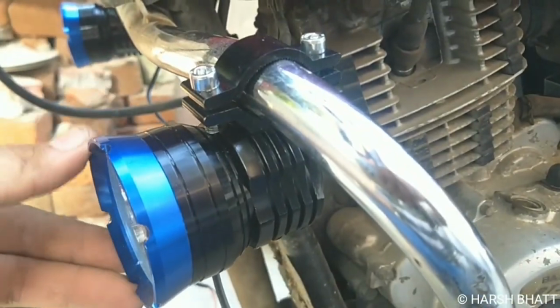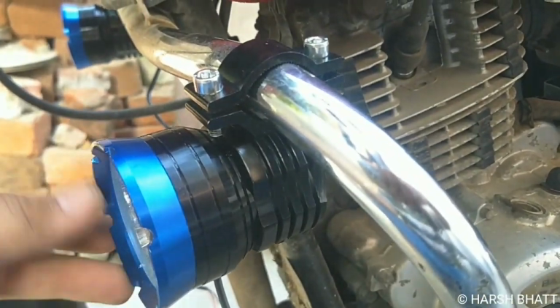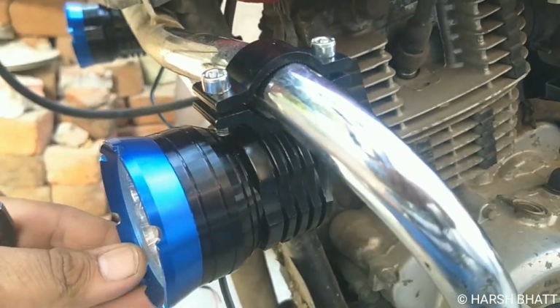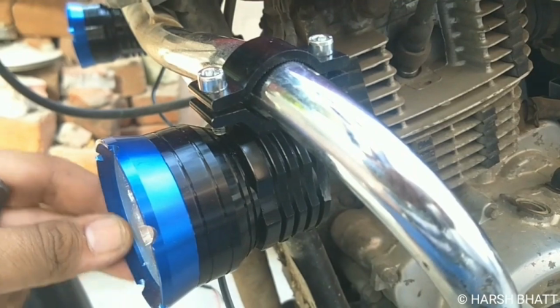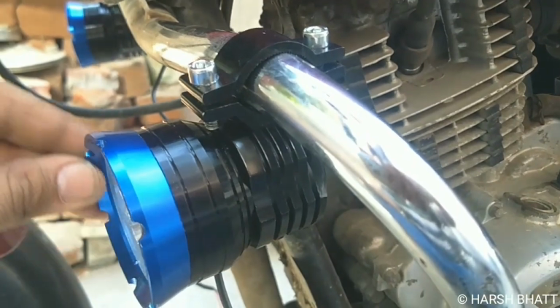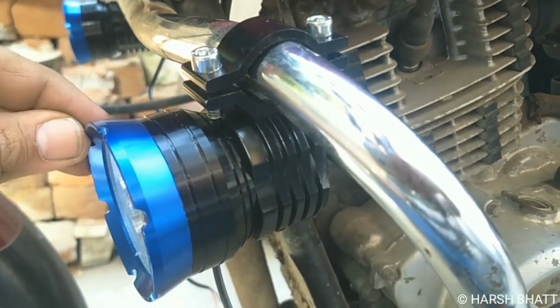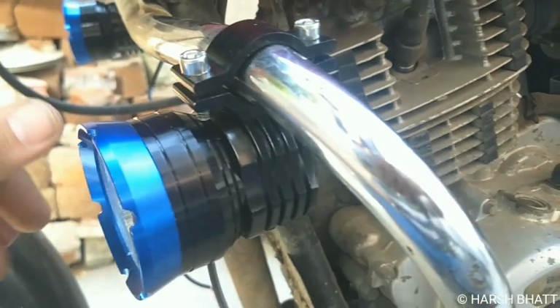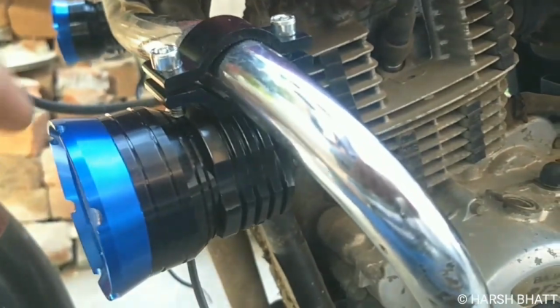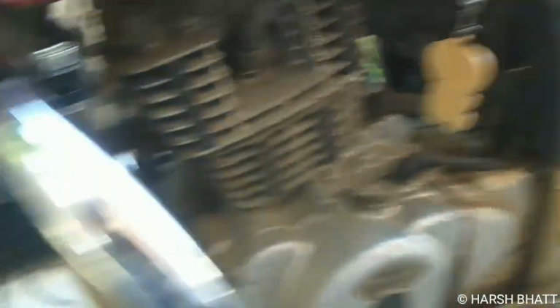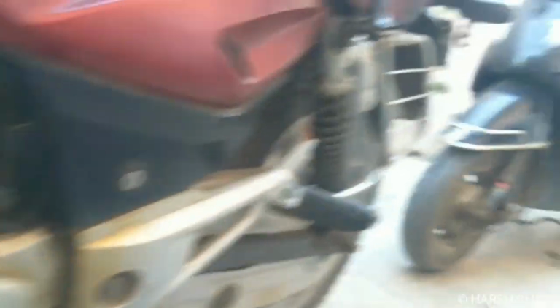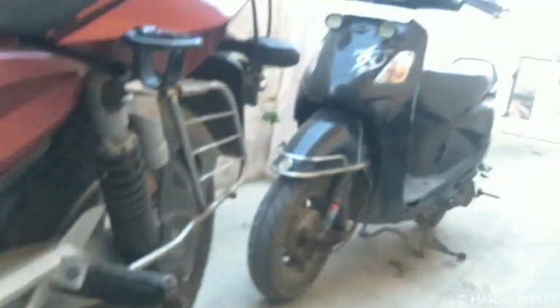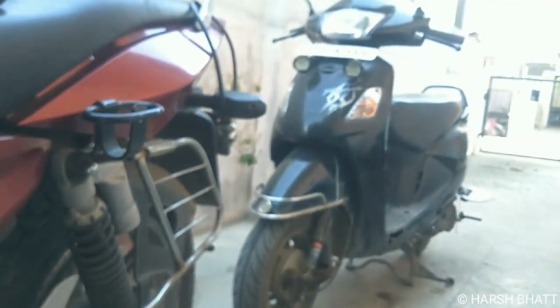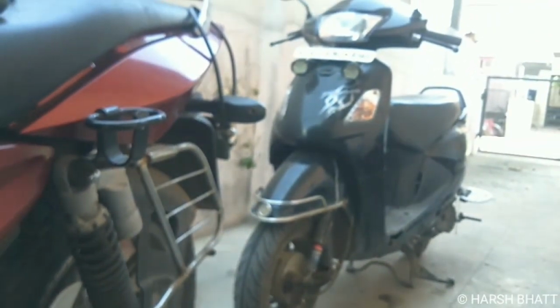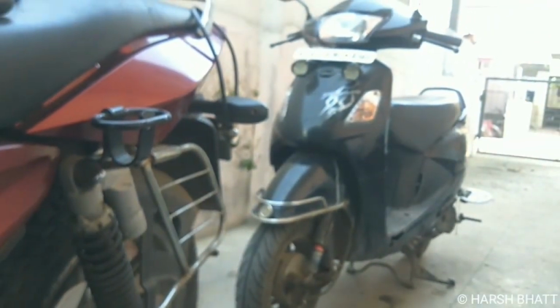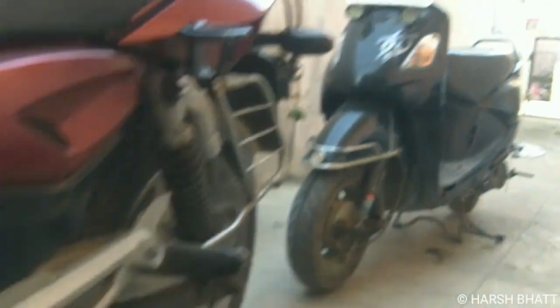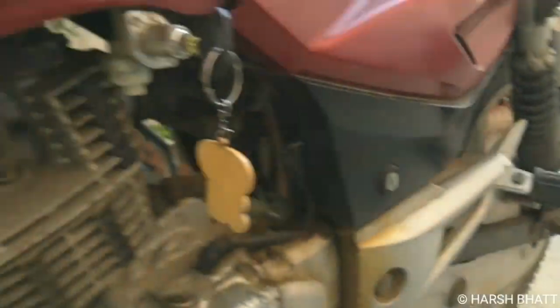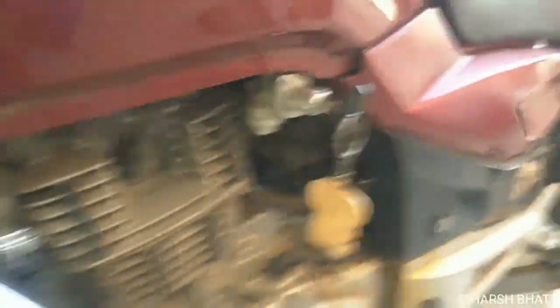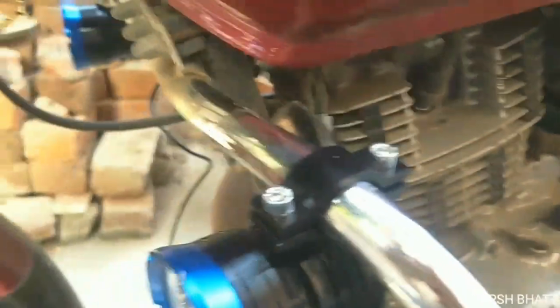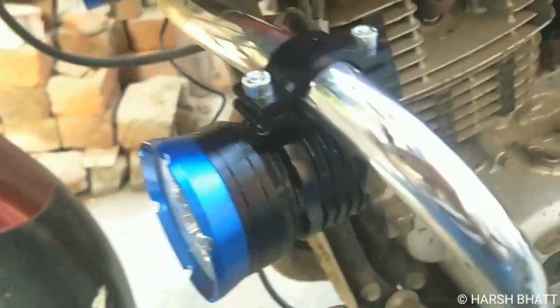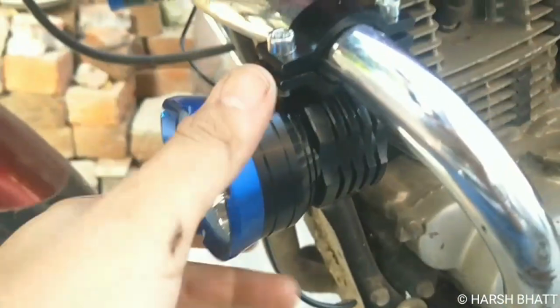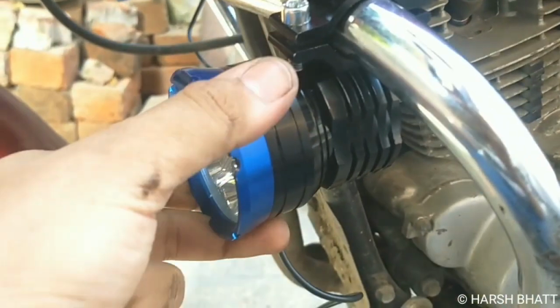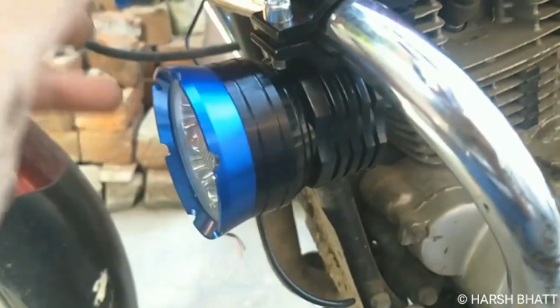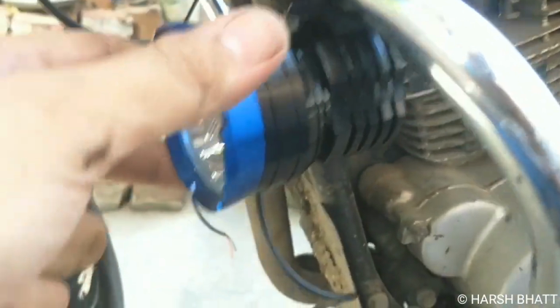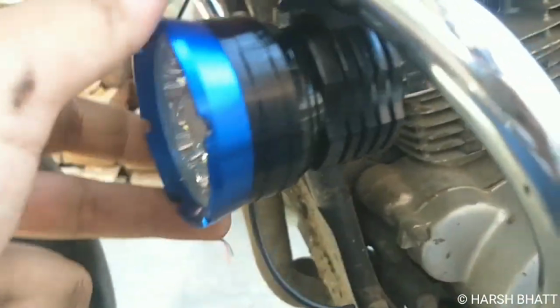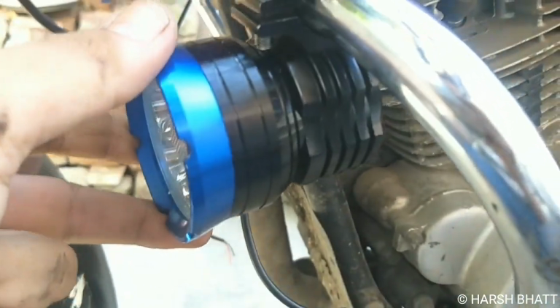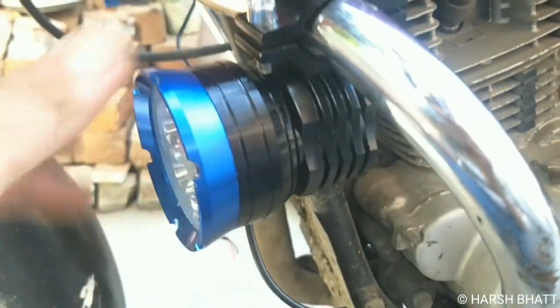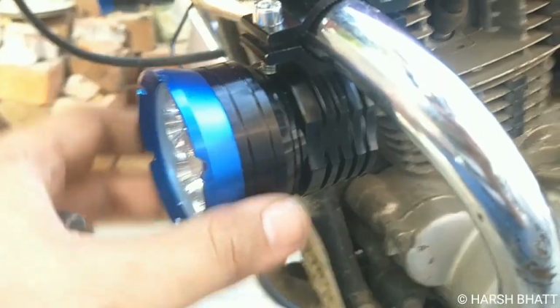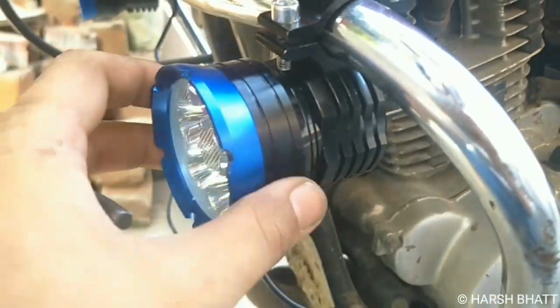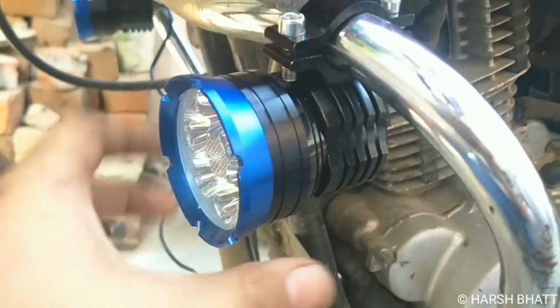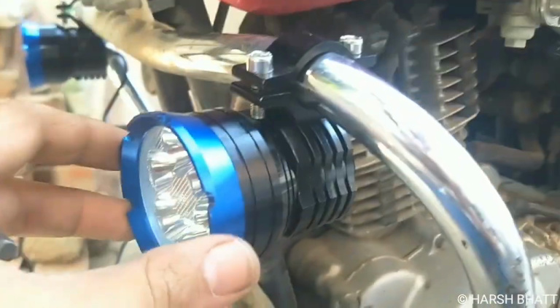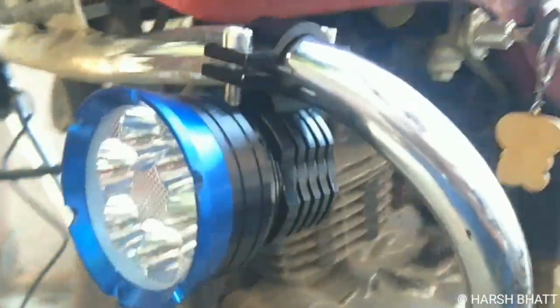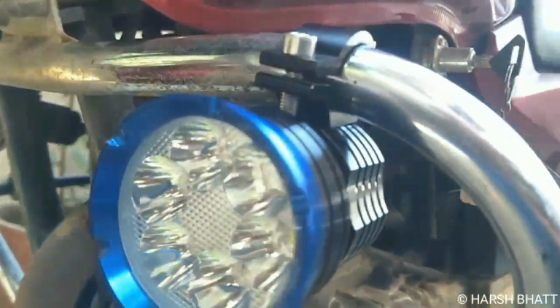Already on my channel I have made a lot of videos on fog lamps — I made many videos on fog lamps two years ago. But these fog lamps are different, so I am making this video.